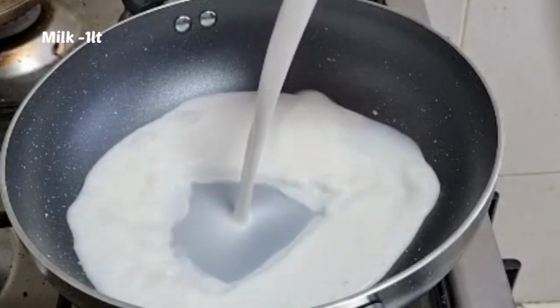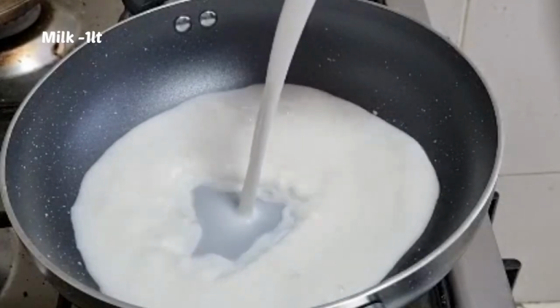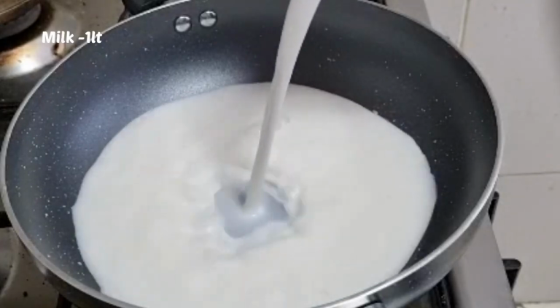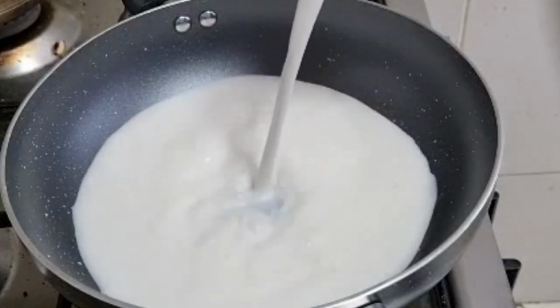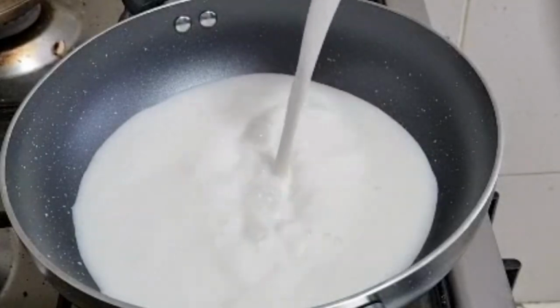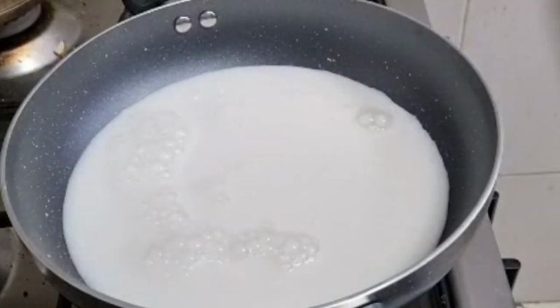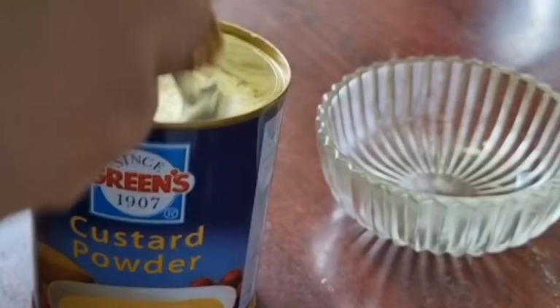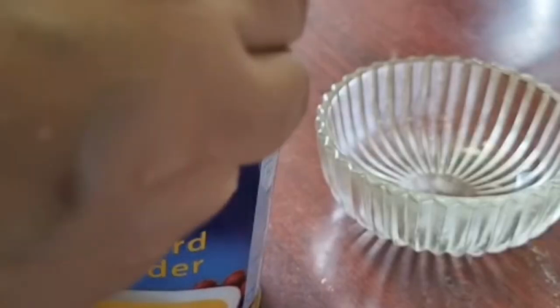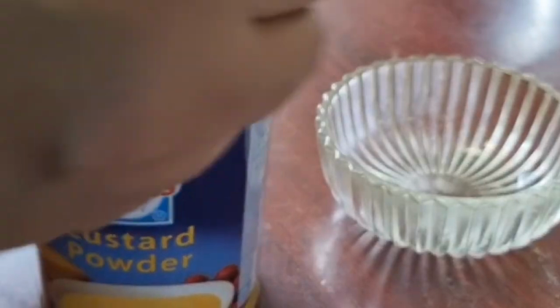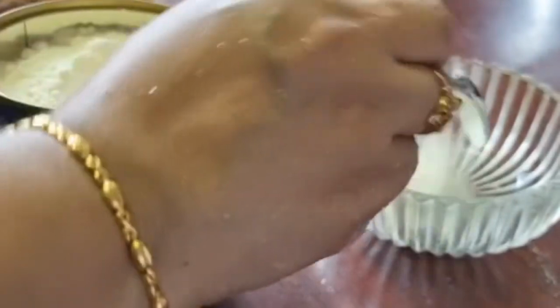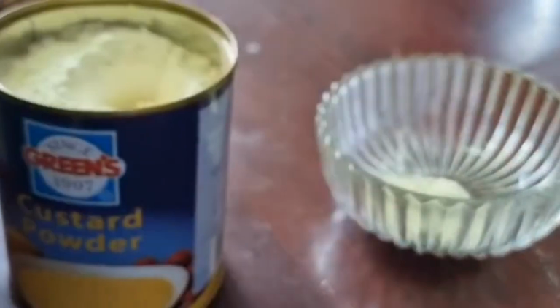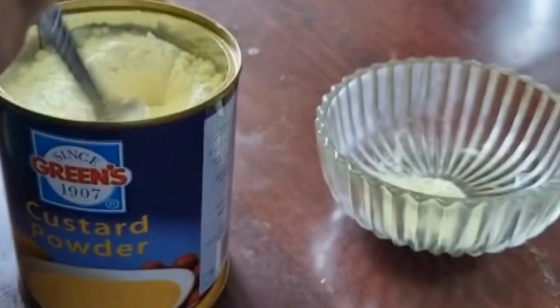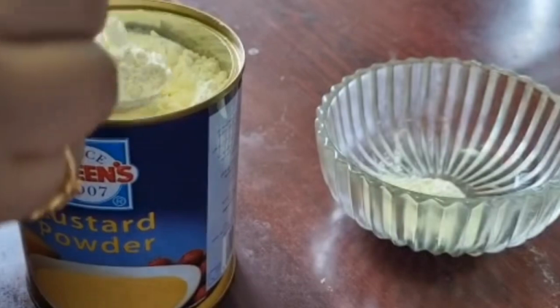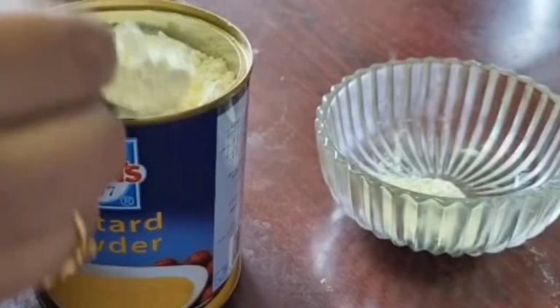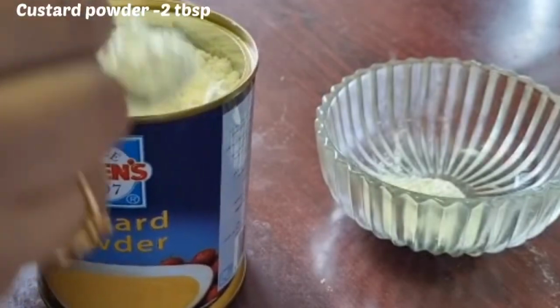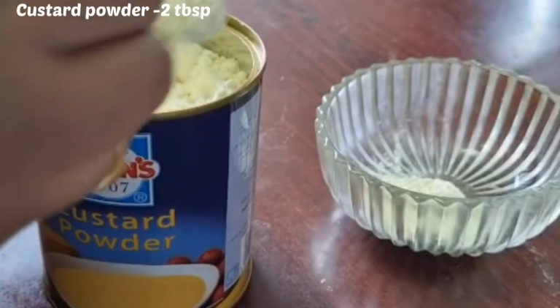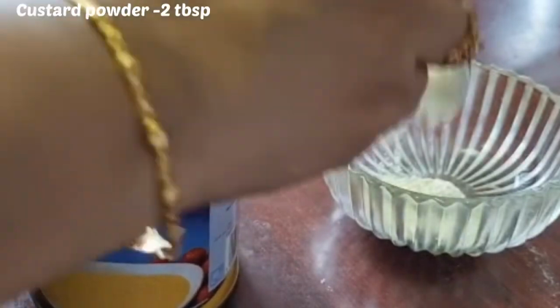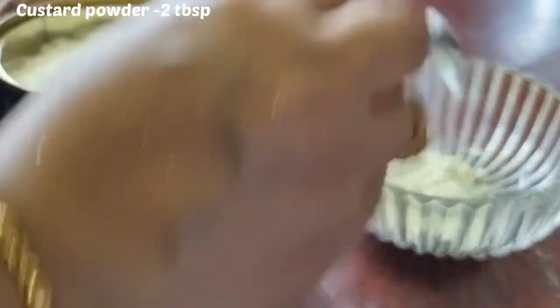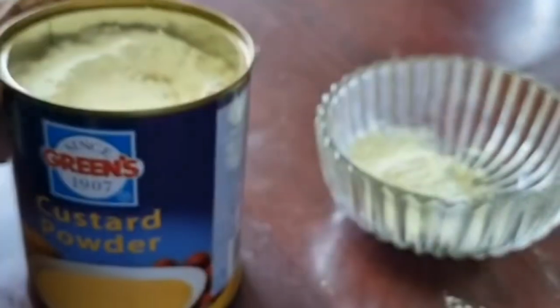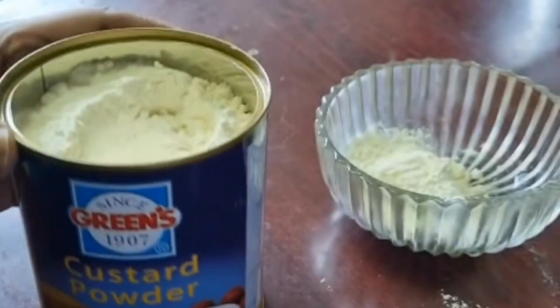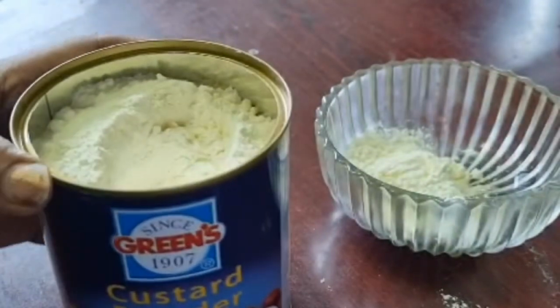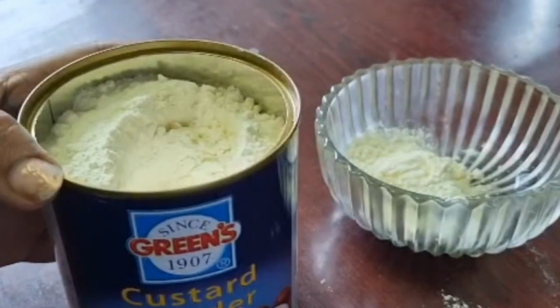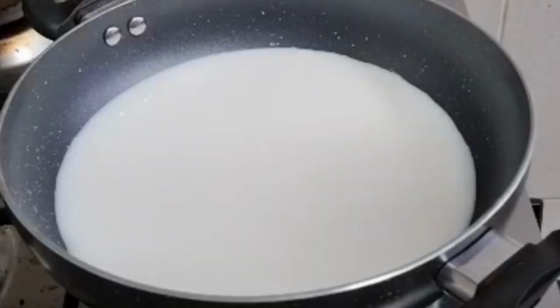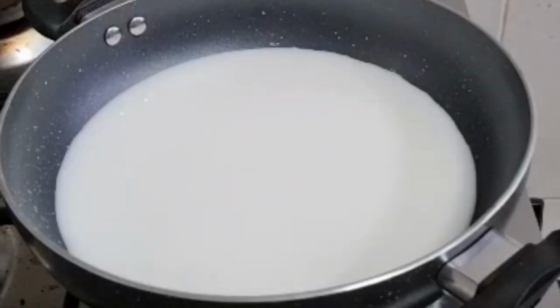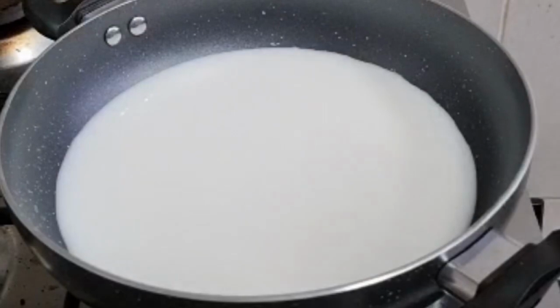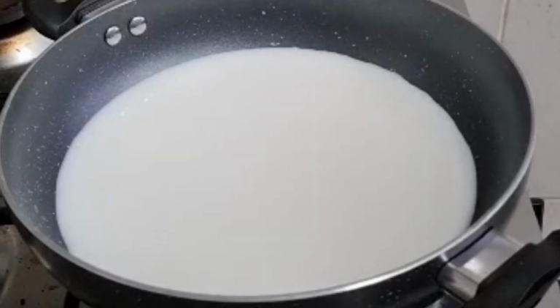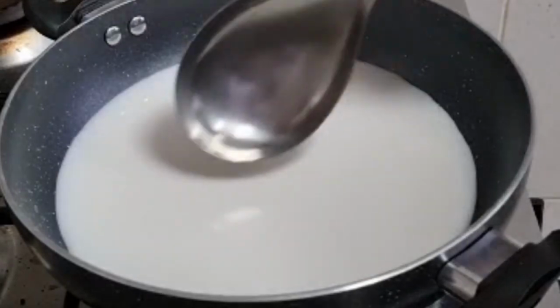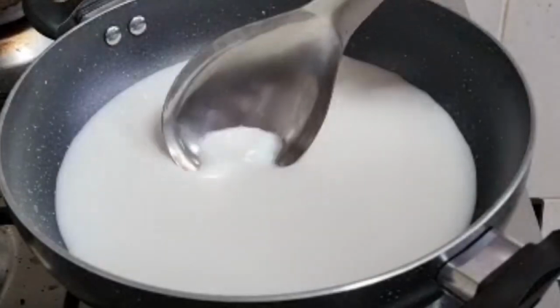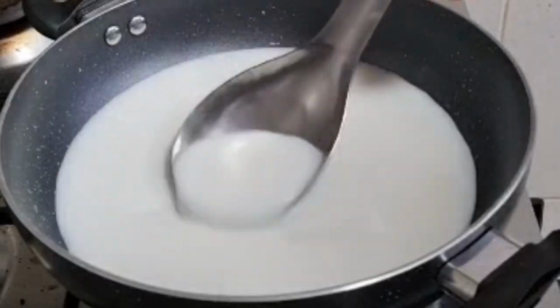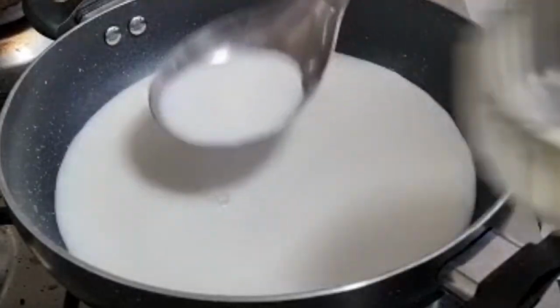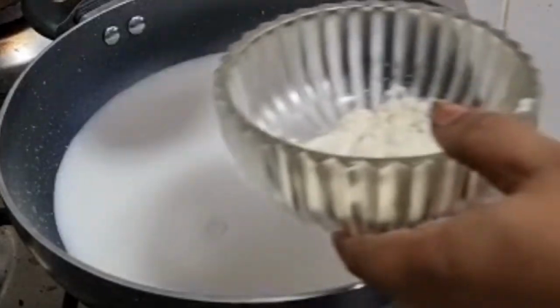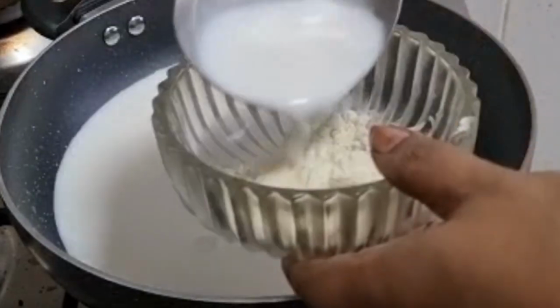We will take 2 tbsp of custard powder. Mix it with custard powder.